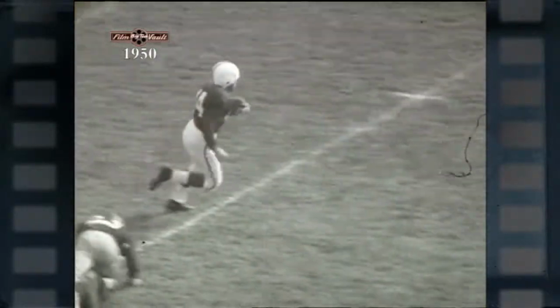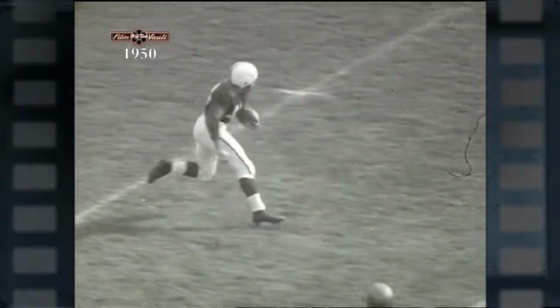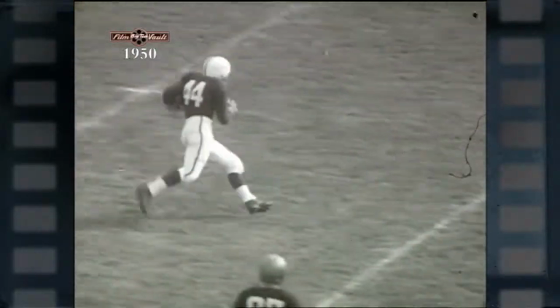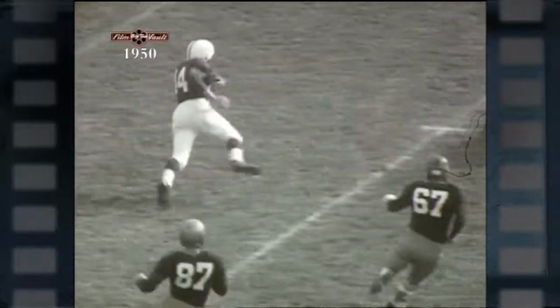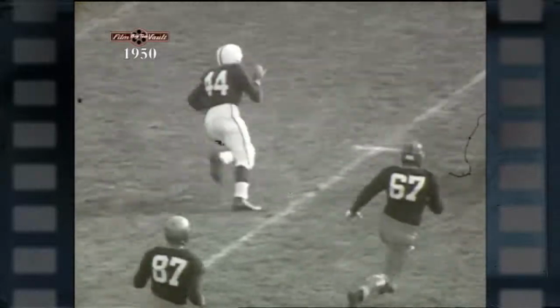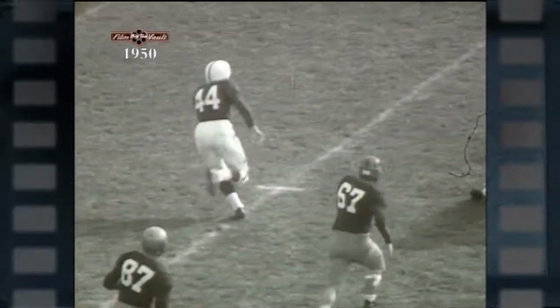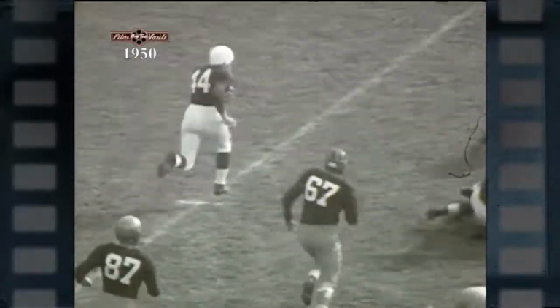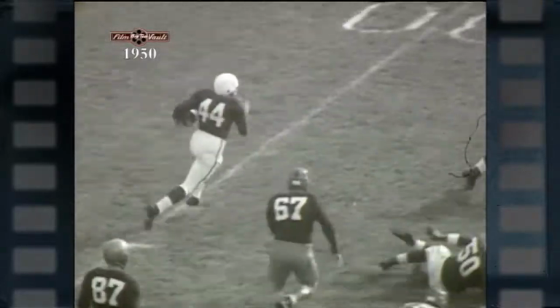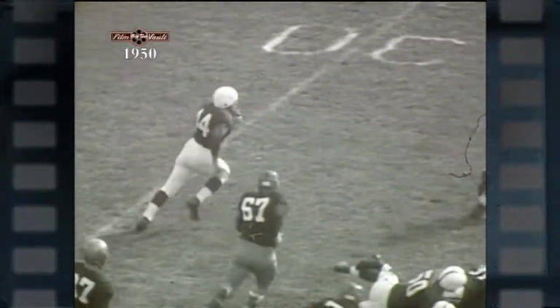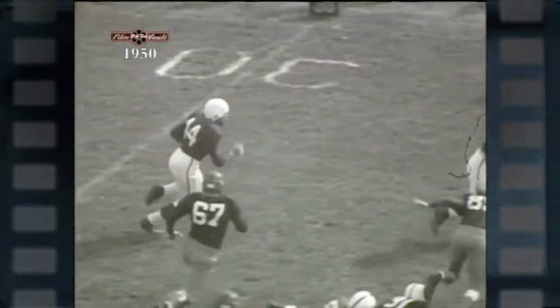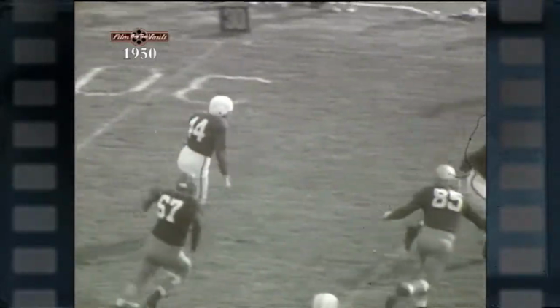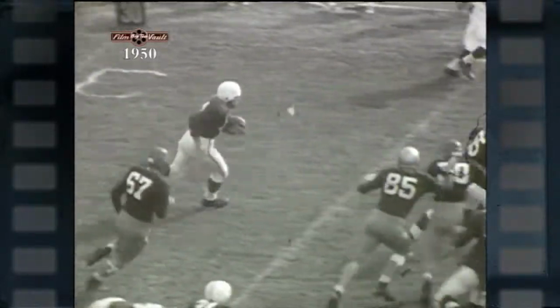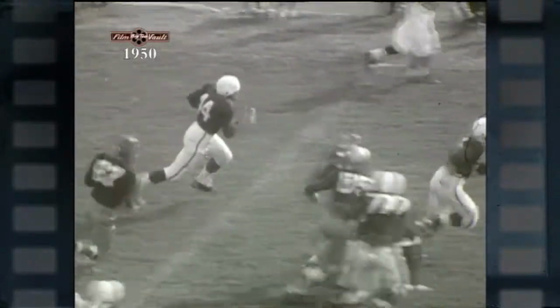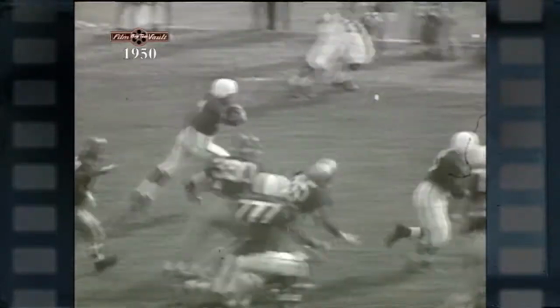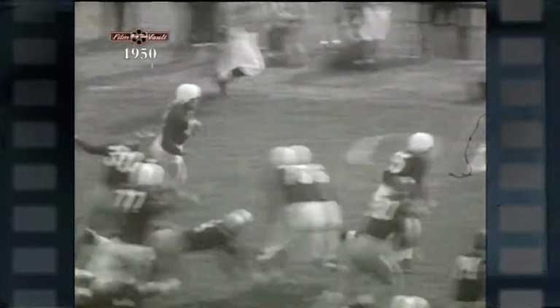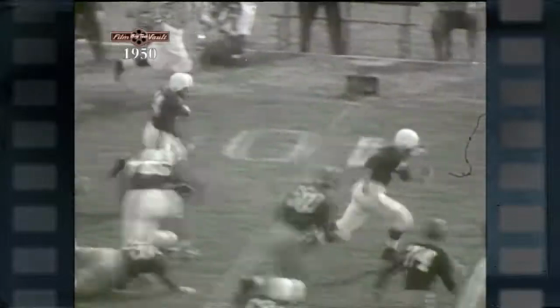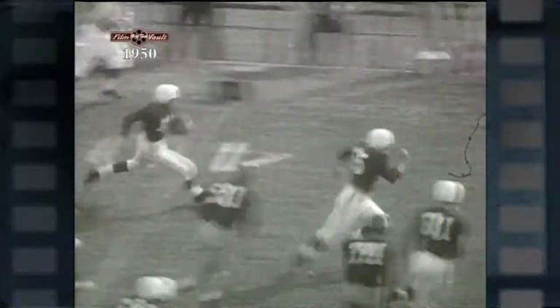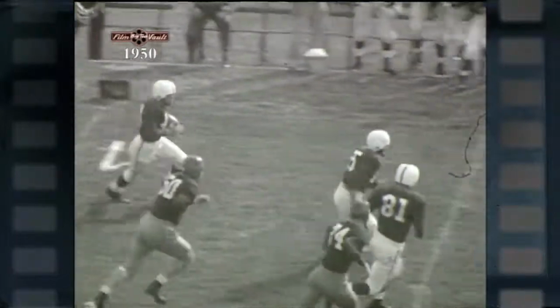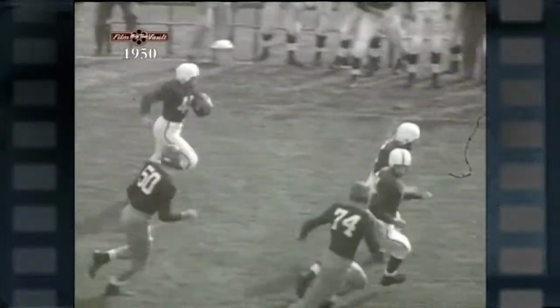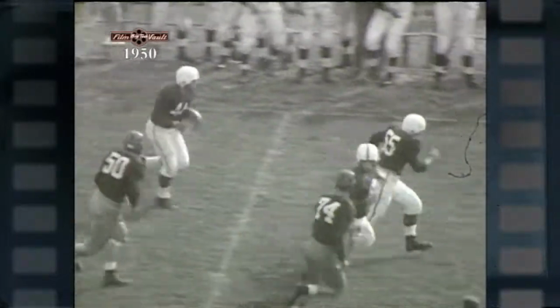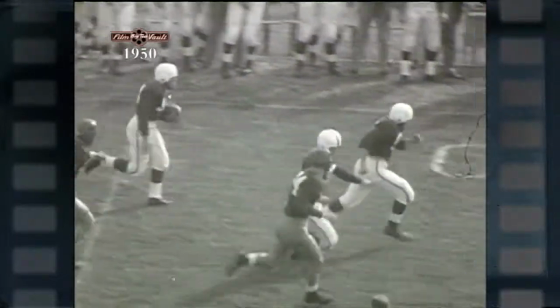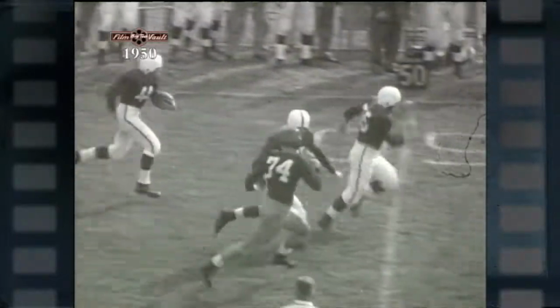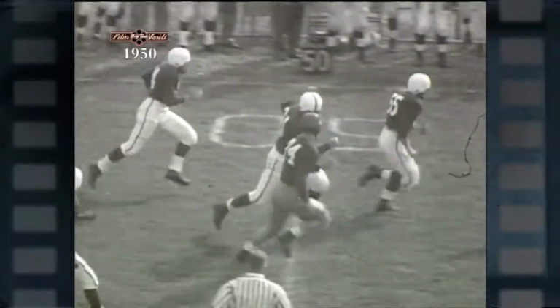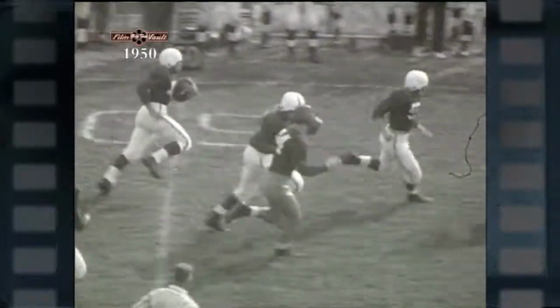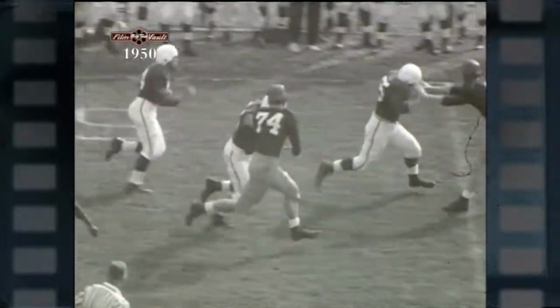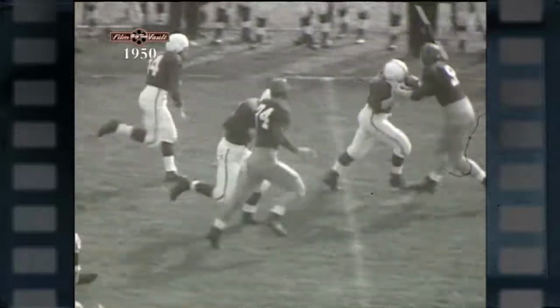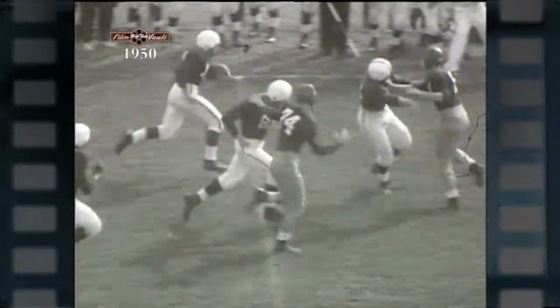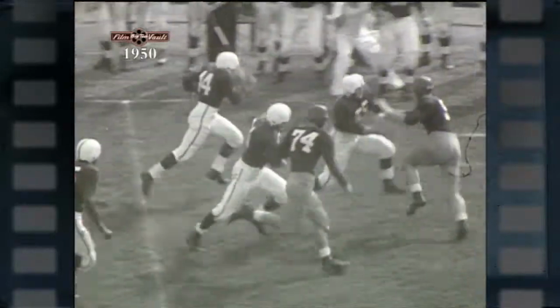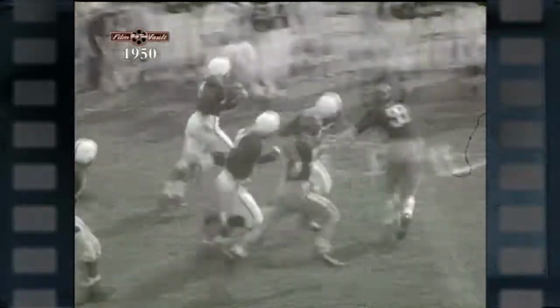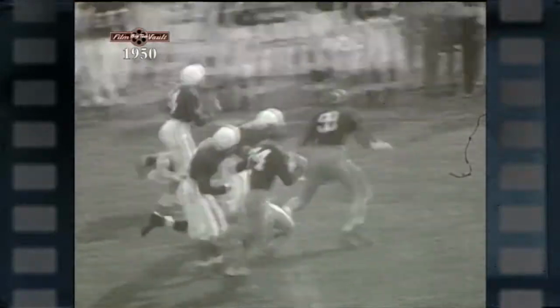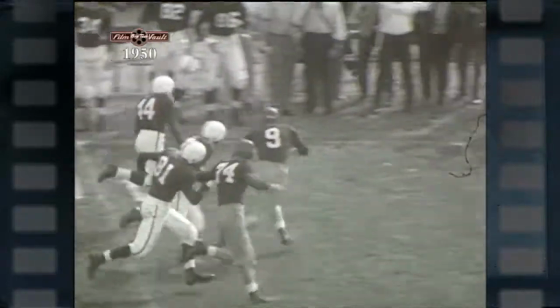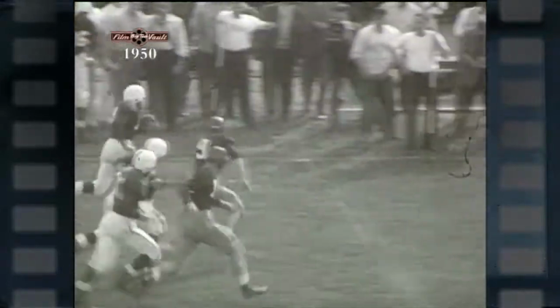One Irish defender after another sprawled to the ground as Gedman, angling toward the sidelines, continues on his way. Across his own 40-yard line now with blockers still in front of him, he has only one man between him and the goal line as he crosses the midfield stripe, and that's Bob Williams.